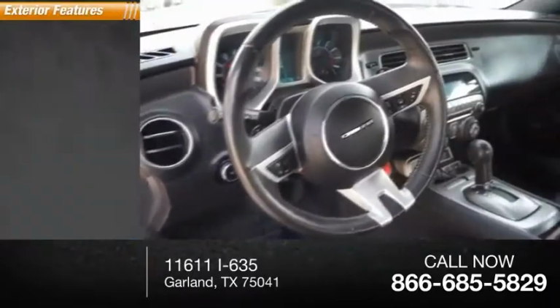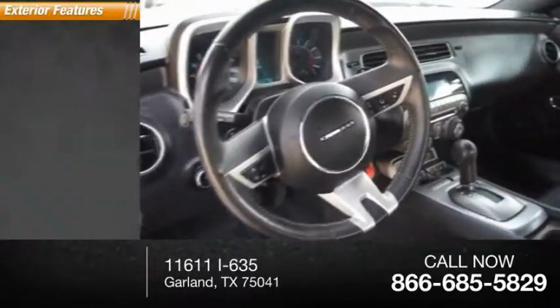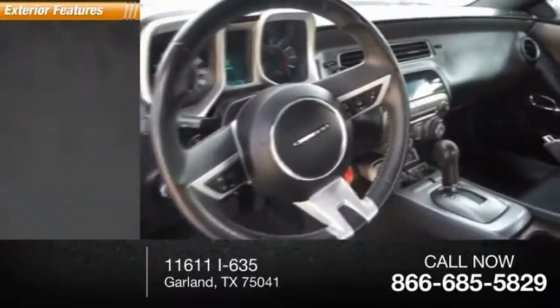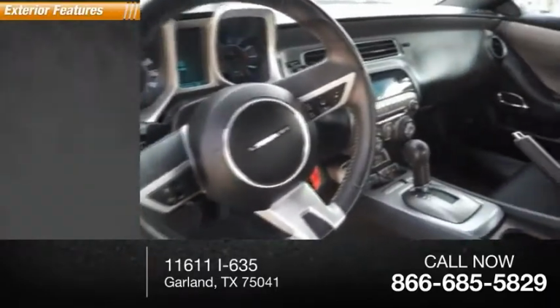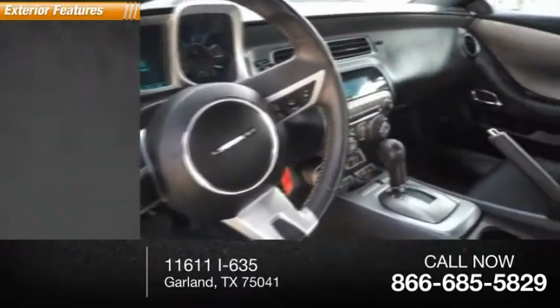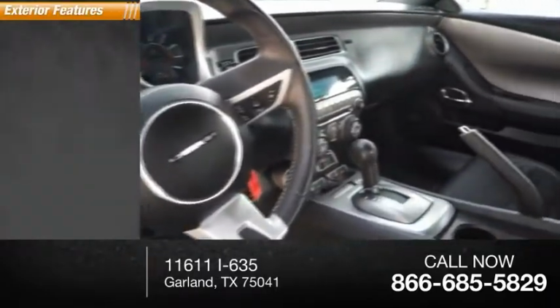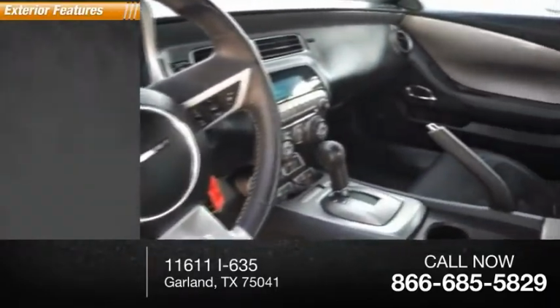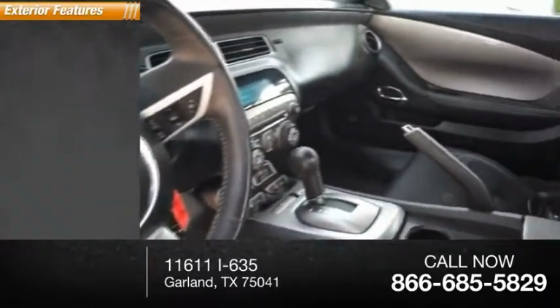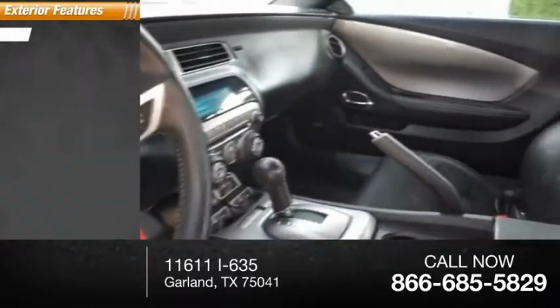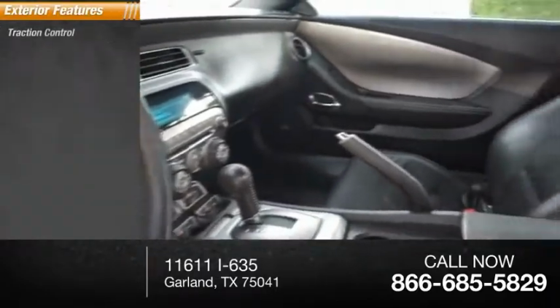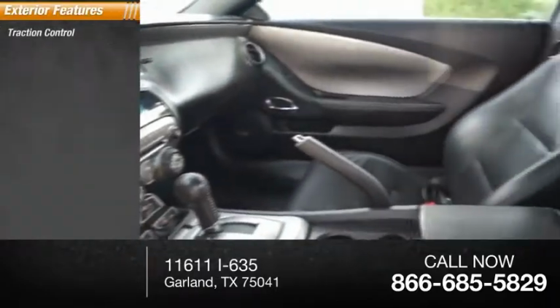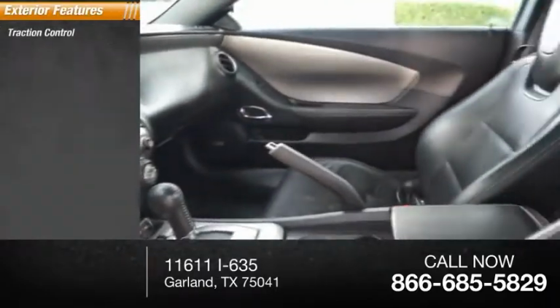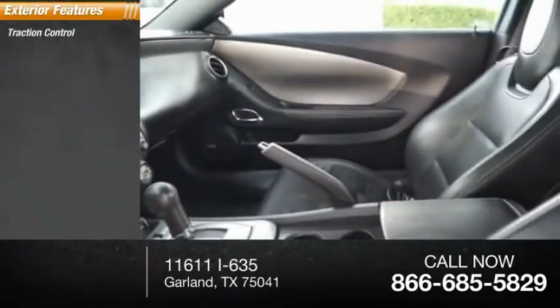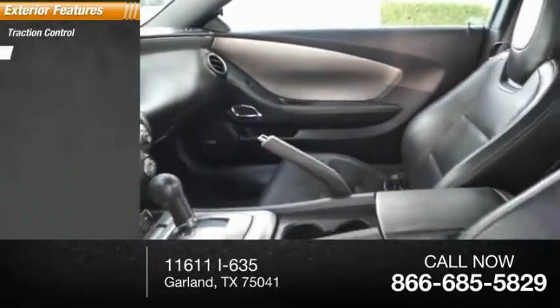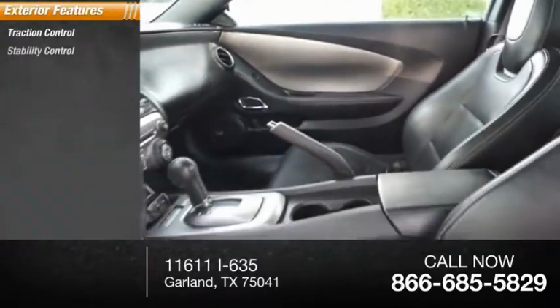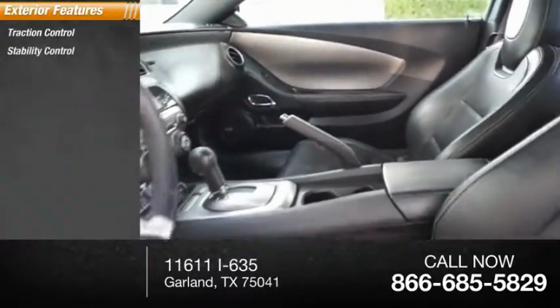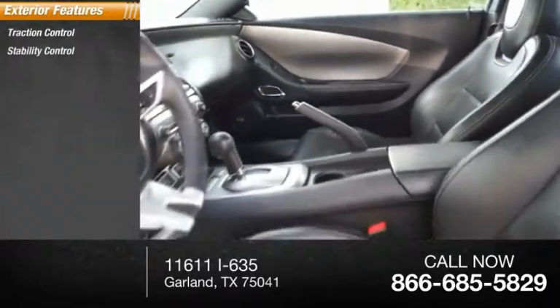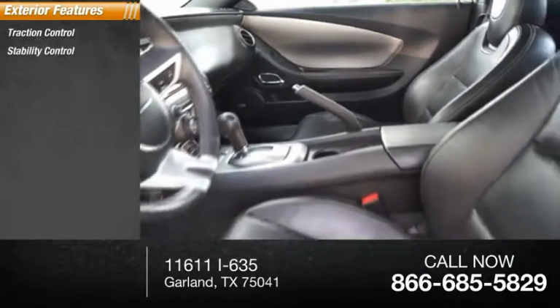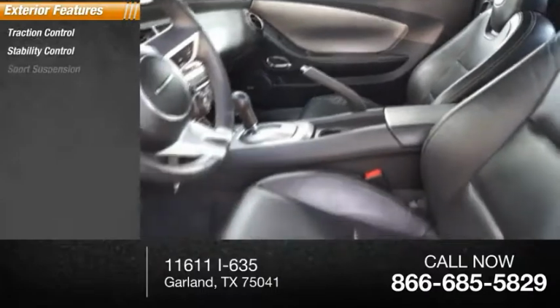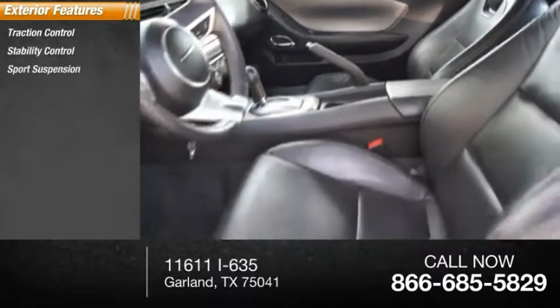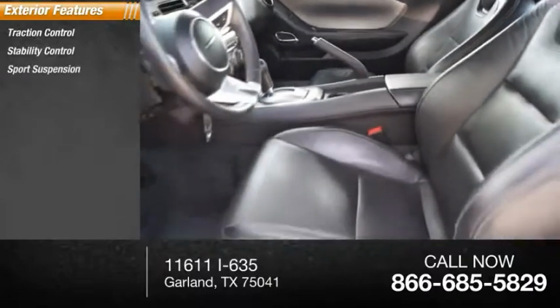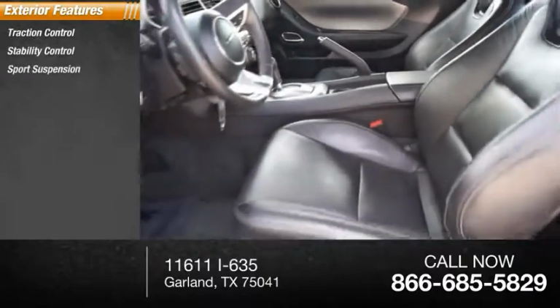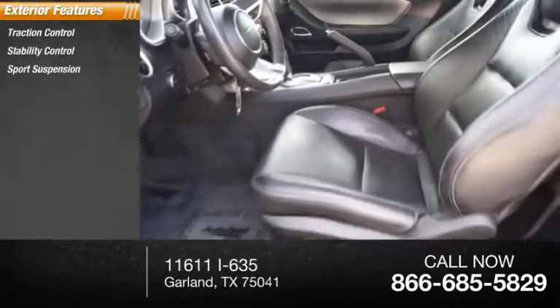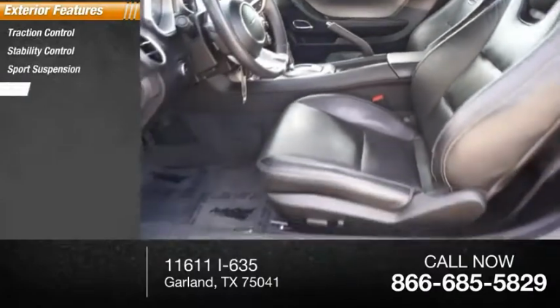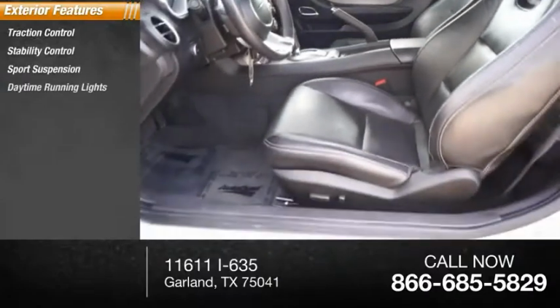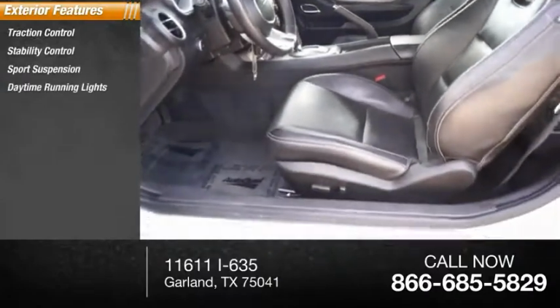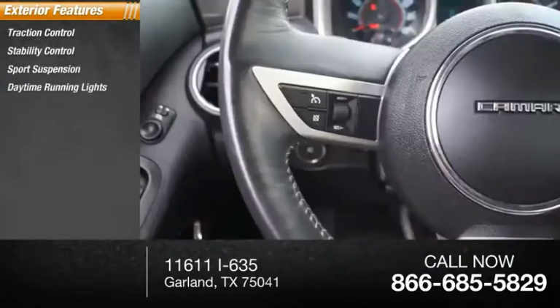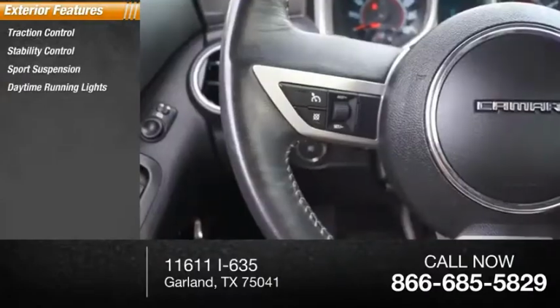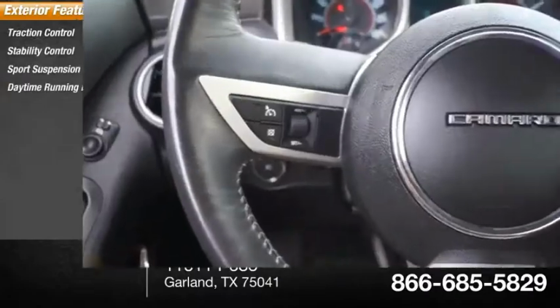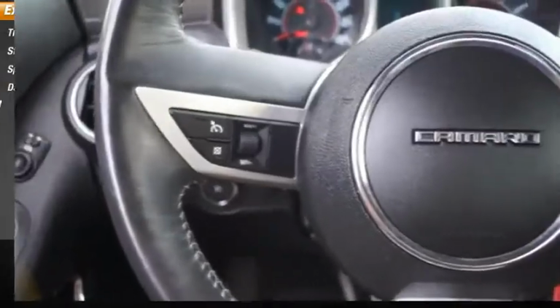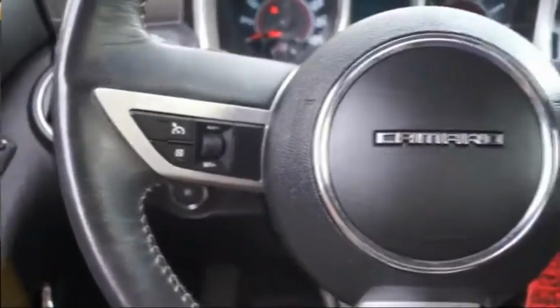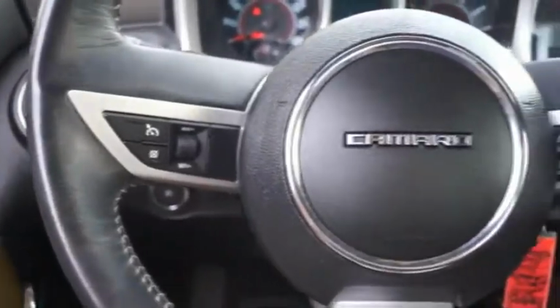Here are some of this vehicle's great options: traction control, stability control, sports suspension, daytime running lights, and fog lights.